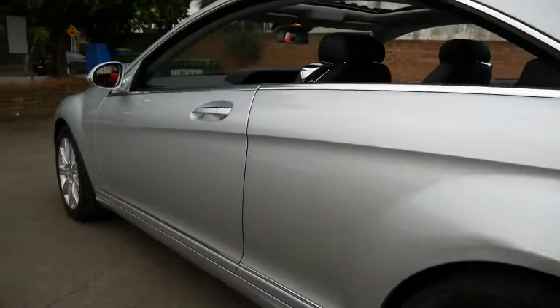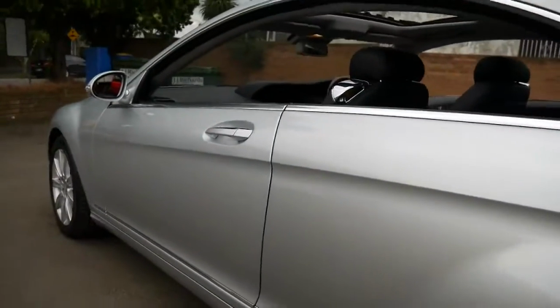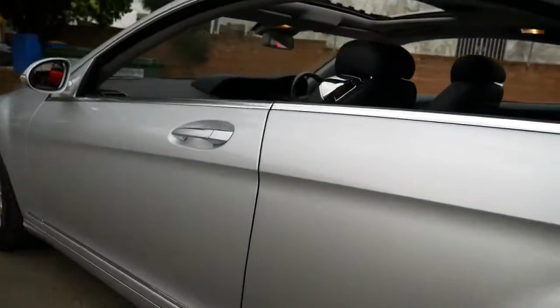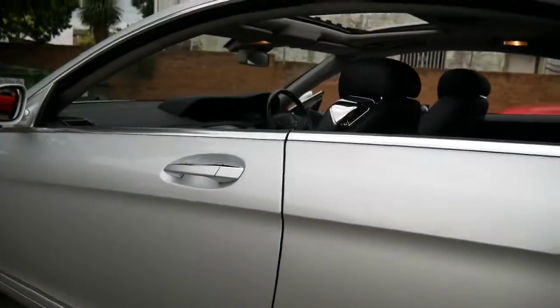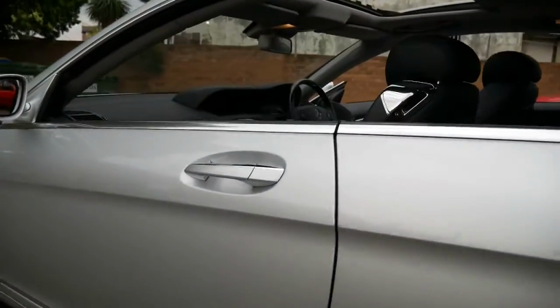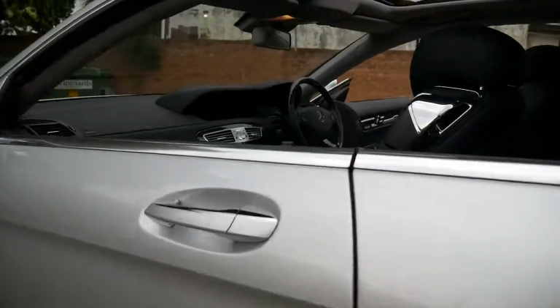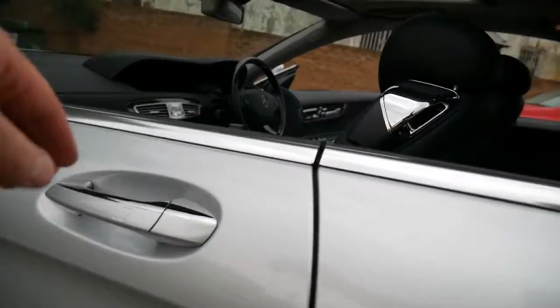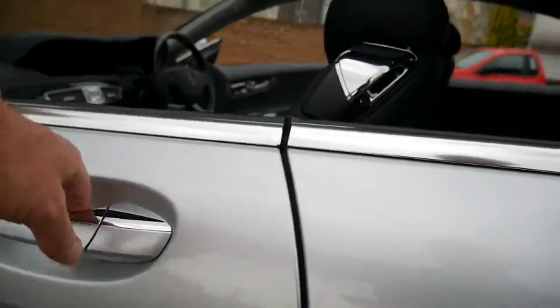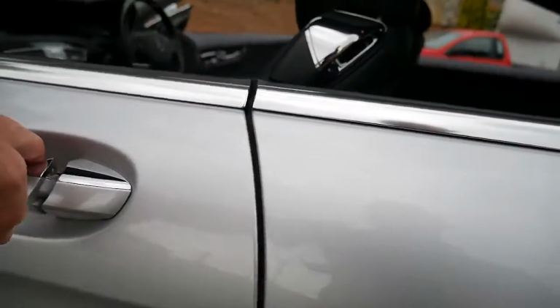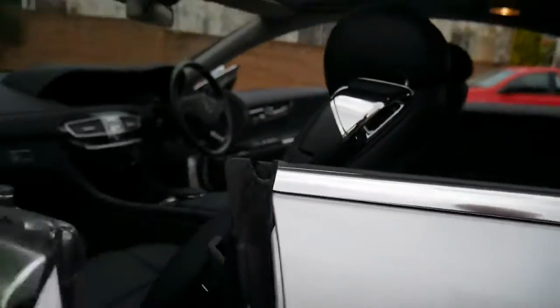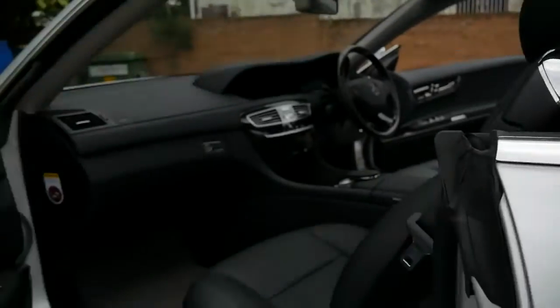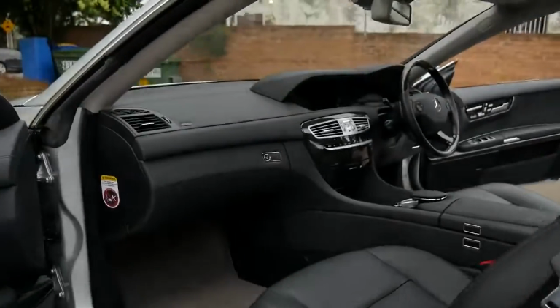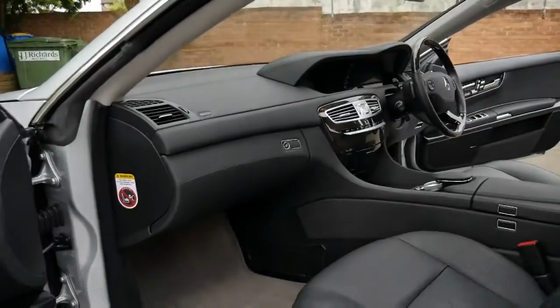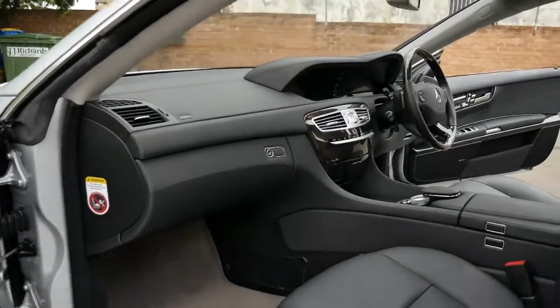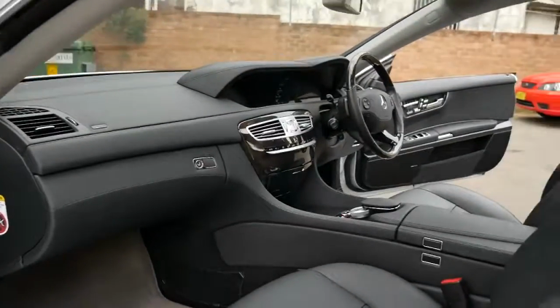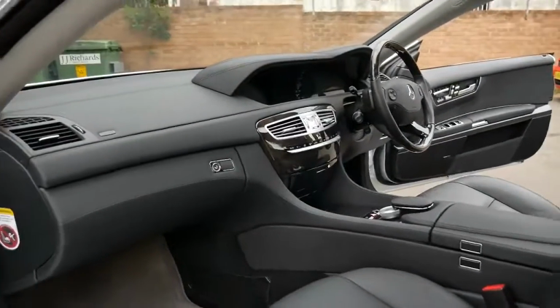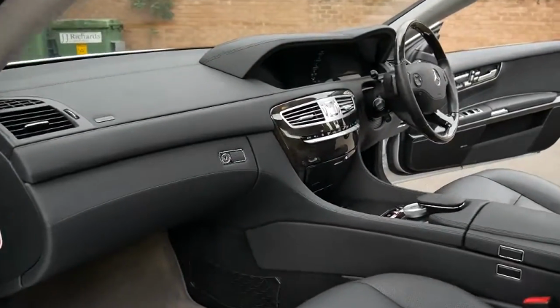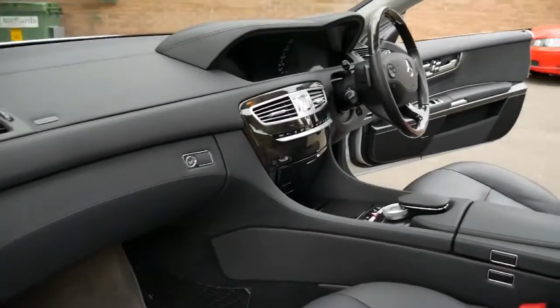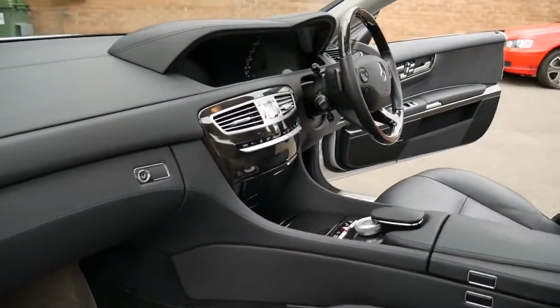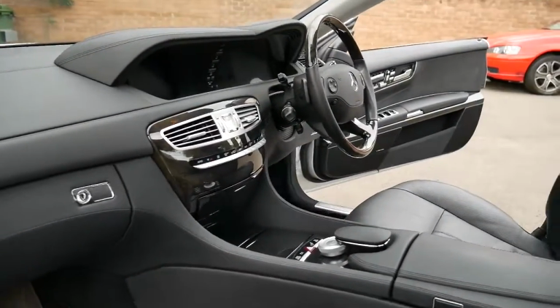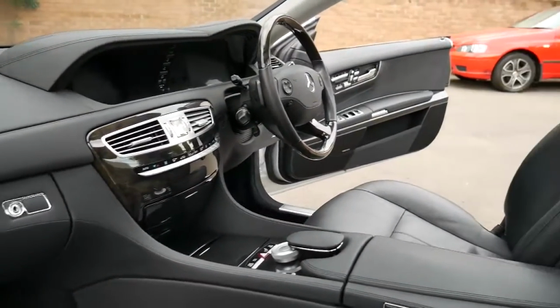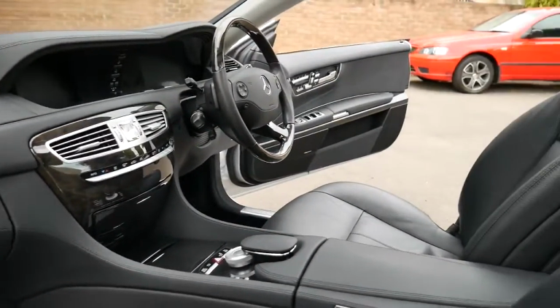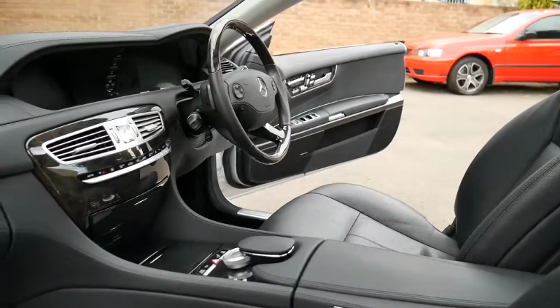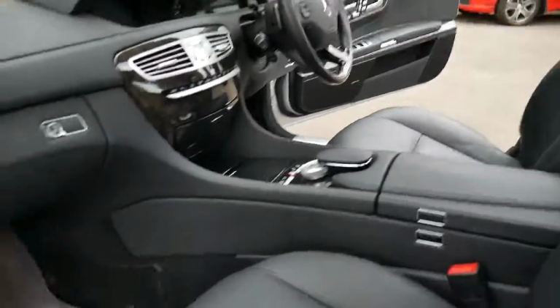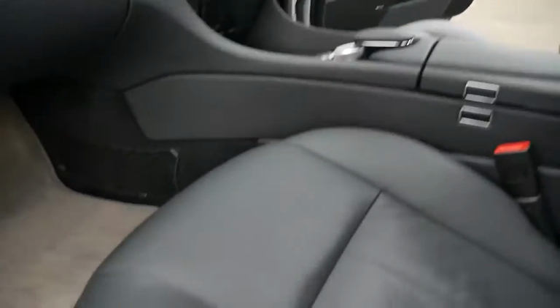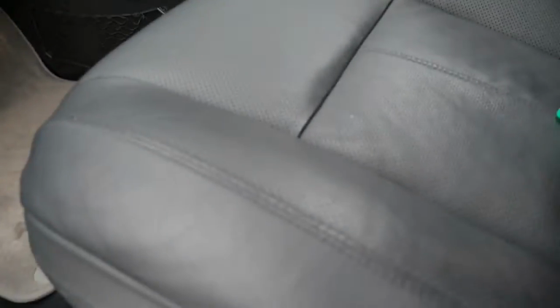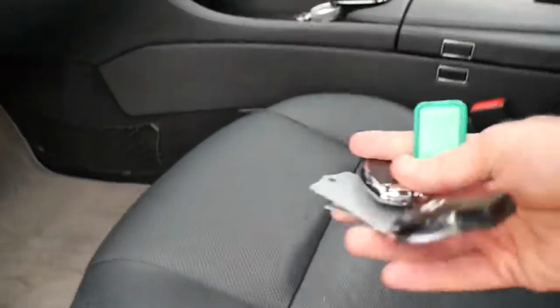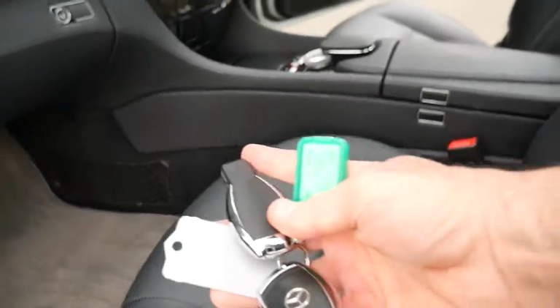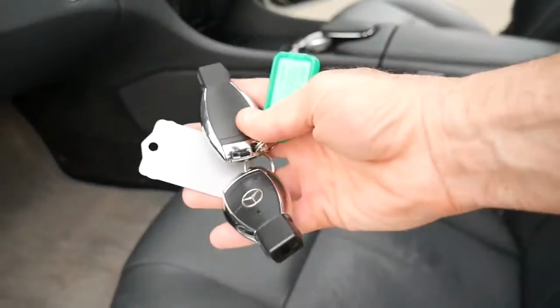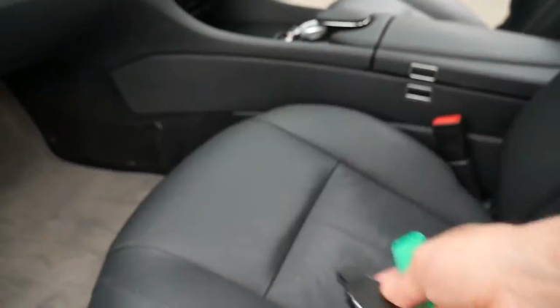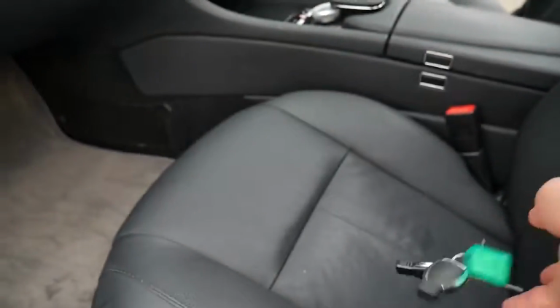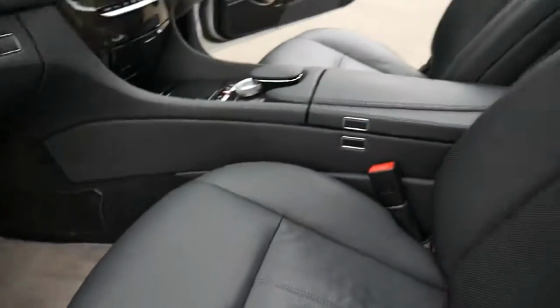Everything about this car is gorgeous. Electric seats on the front and passenger side that do have memory, air conditioning in the seats, and heating in the seats. I've just left the two keys here to show you that it has the original keys.